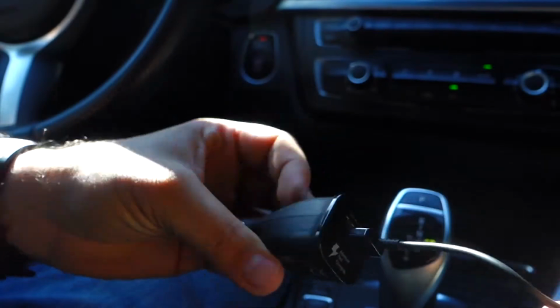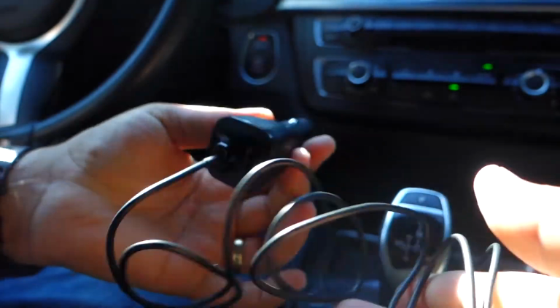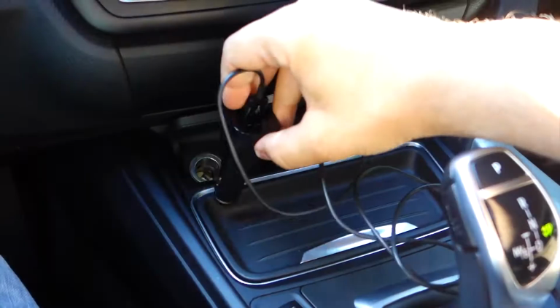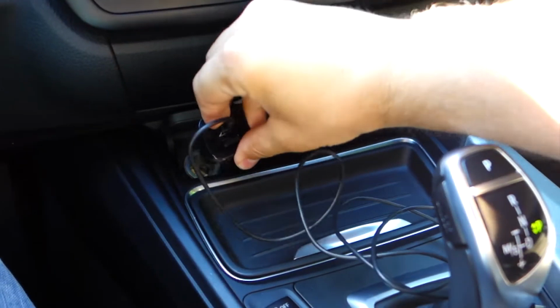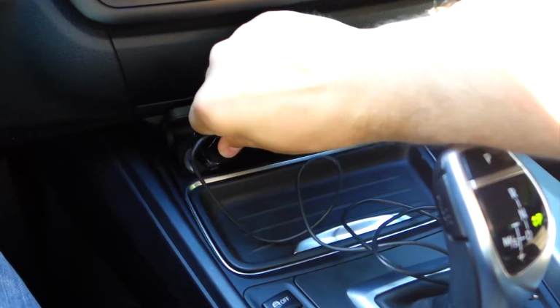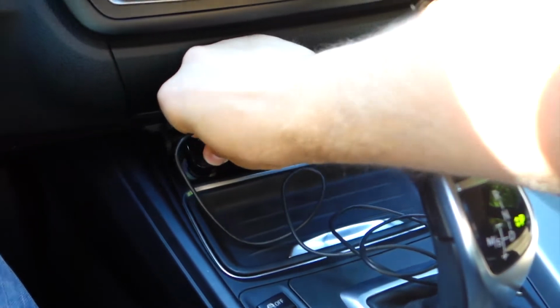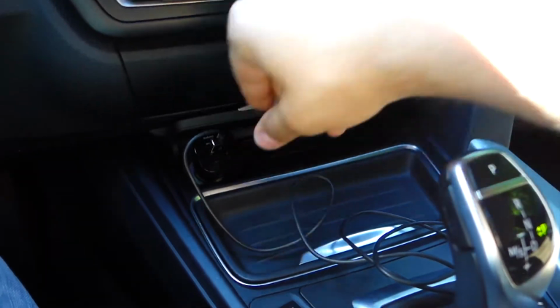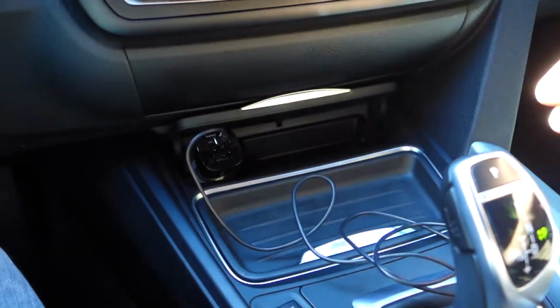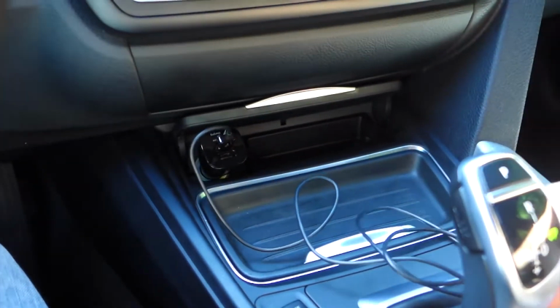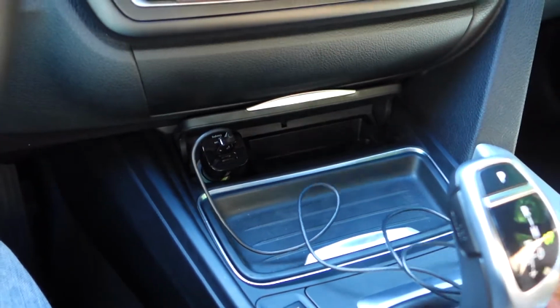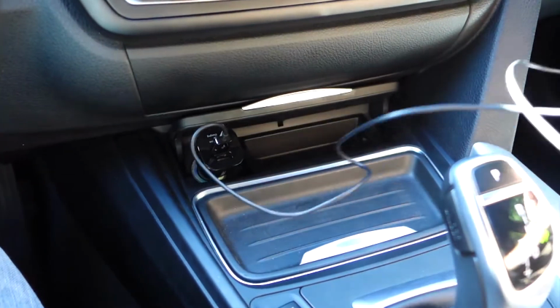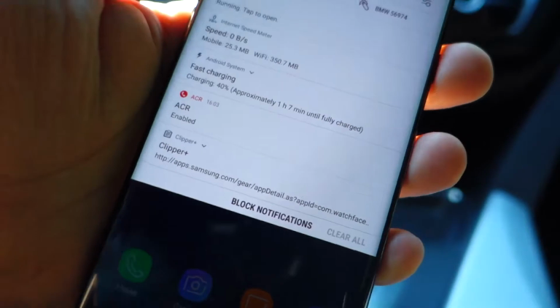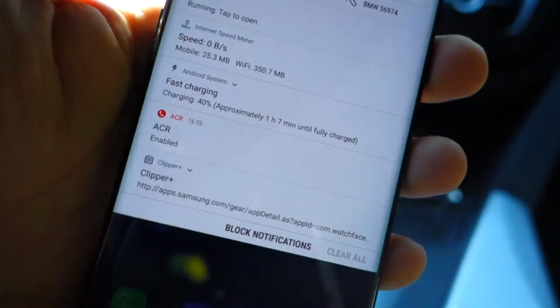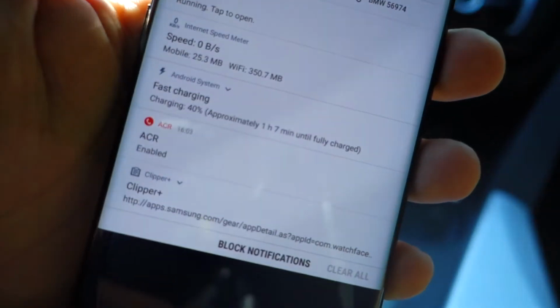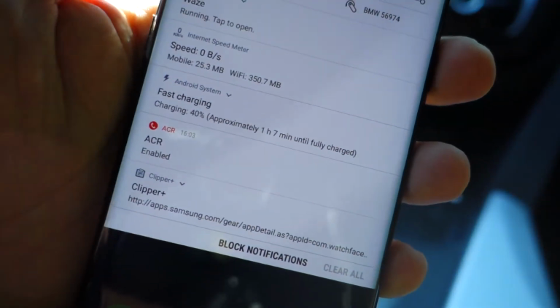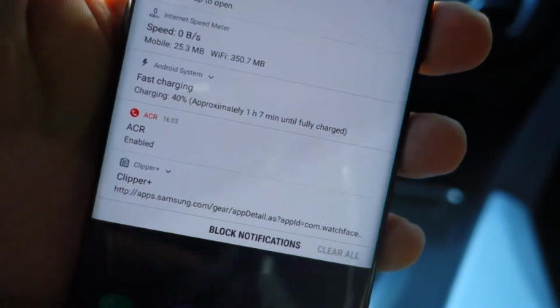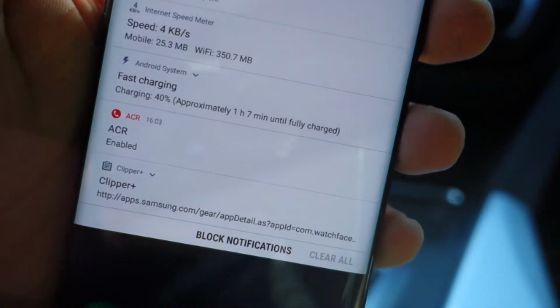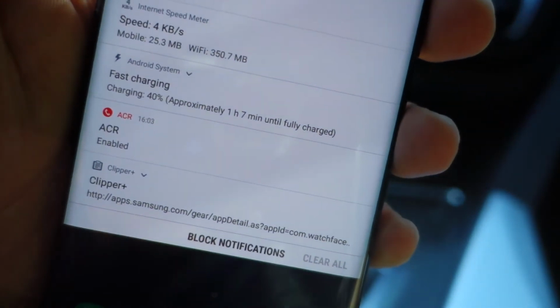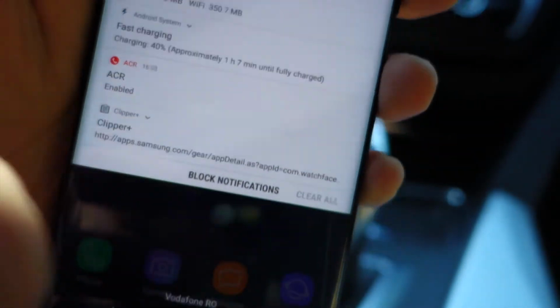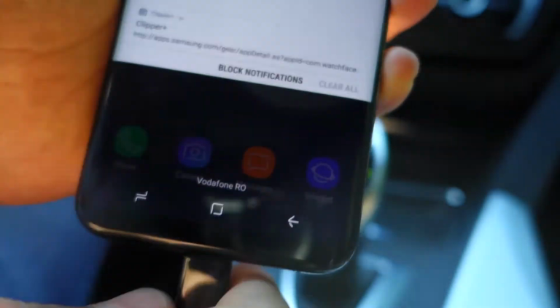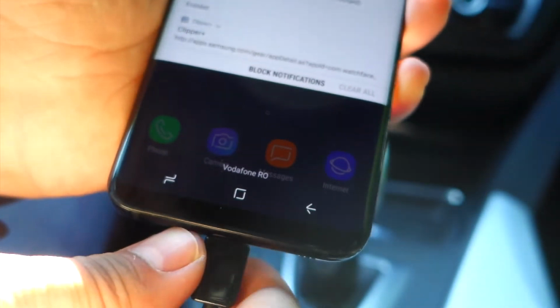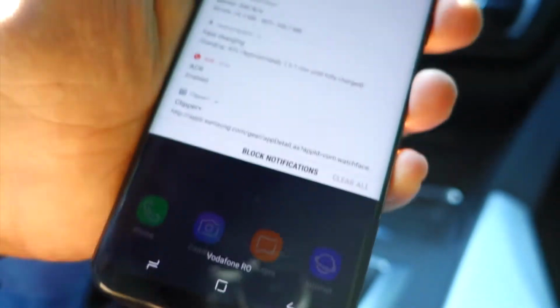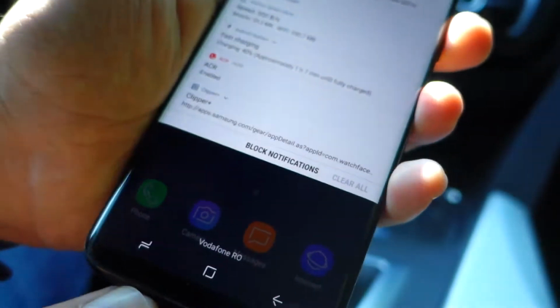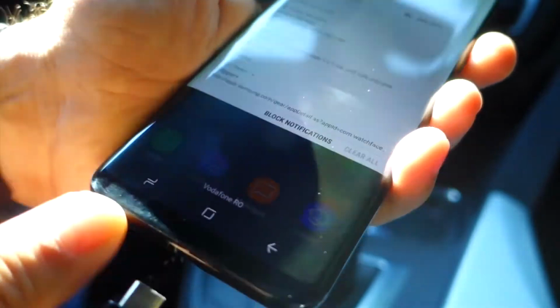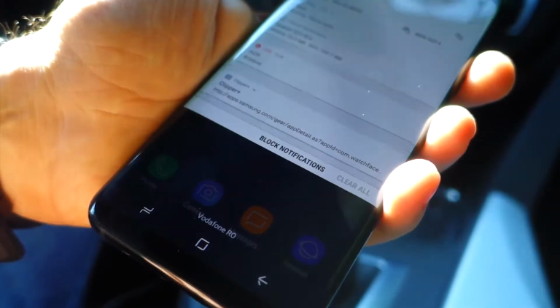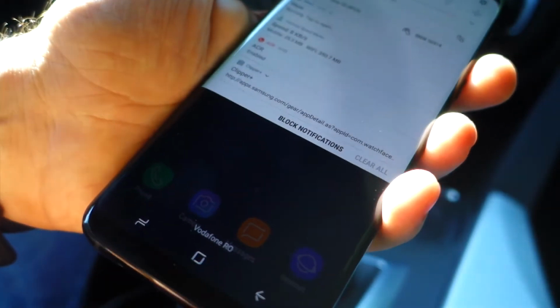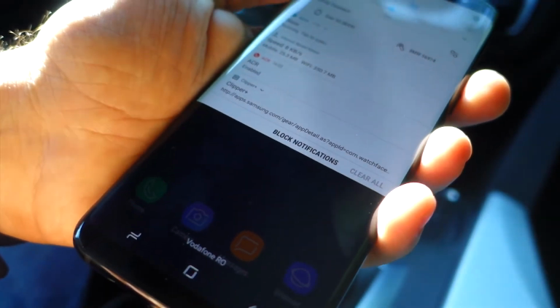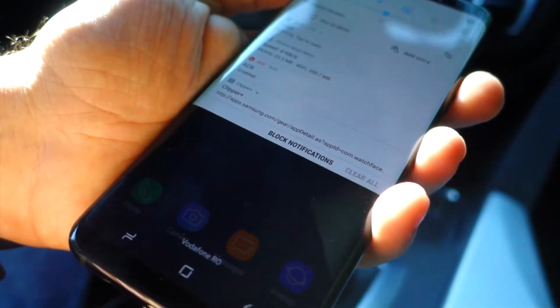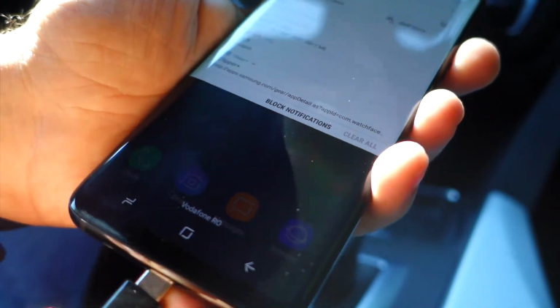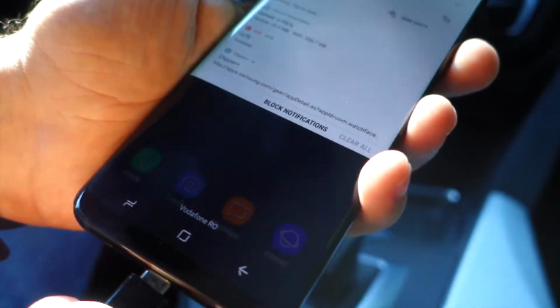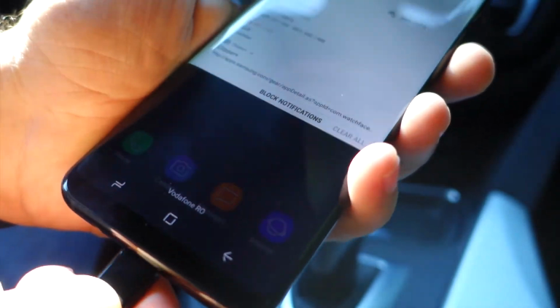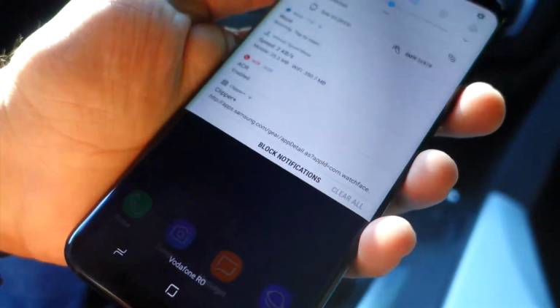Let me show you the fast charge function. As you can see, it looks very good — the materials are premium, it feels very good, and it's small, not too big.